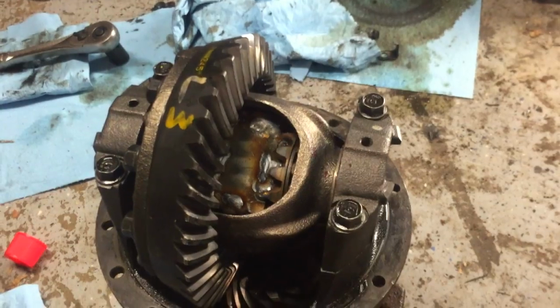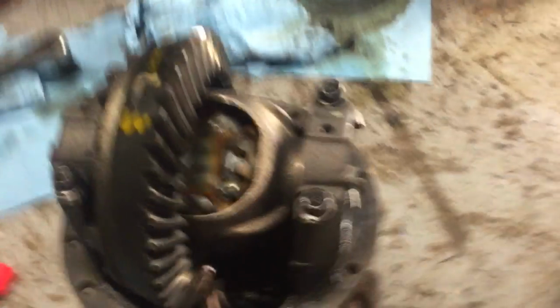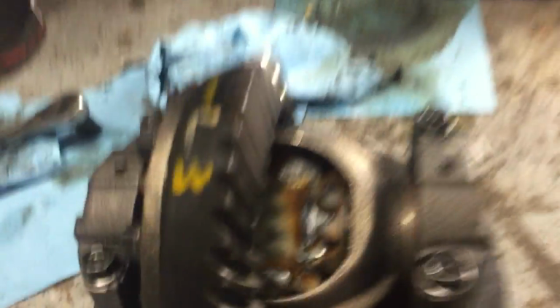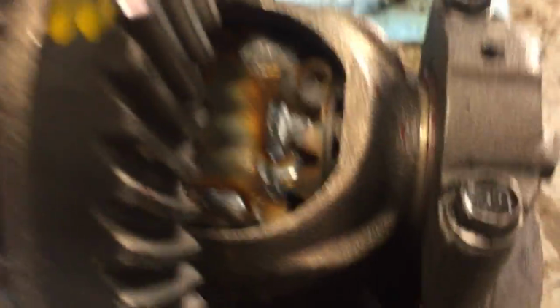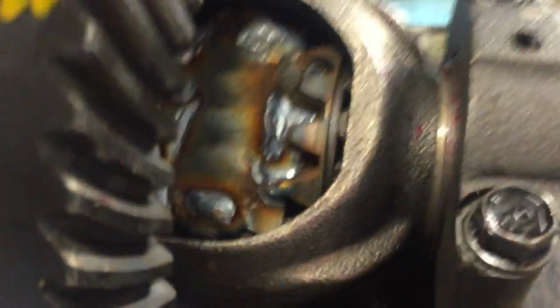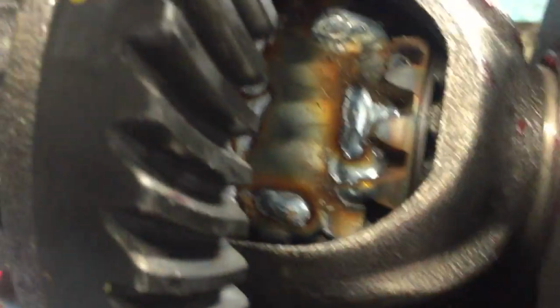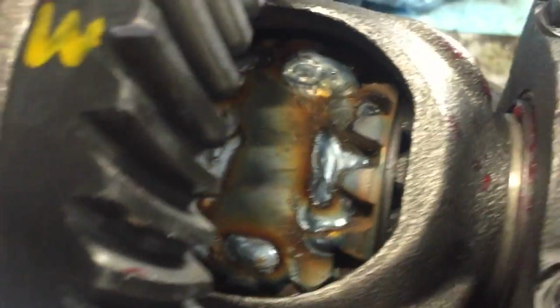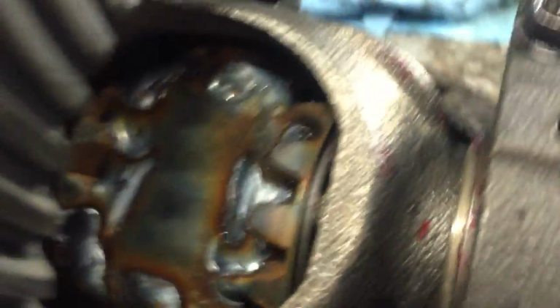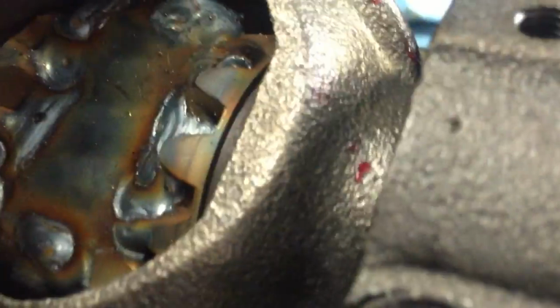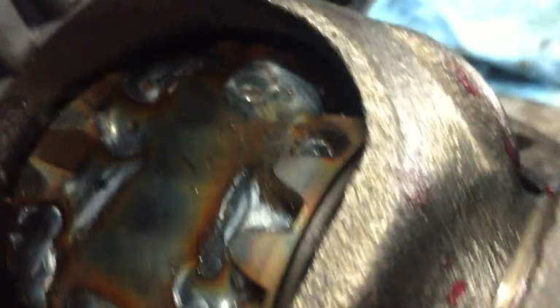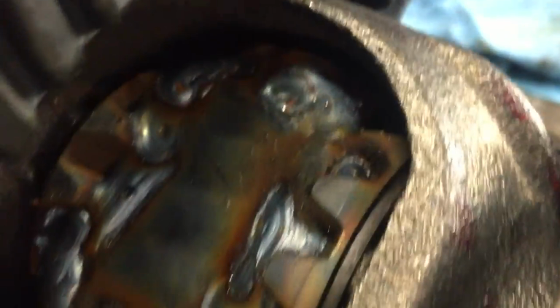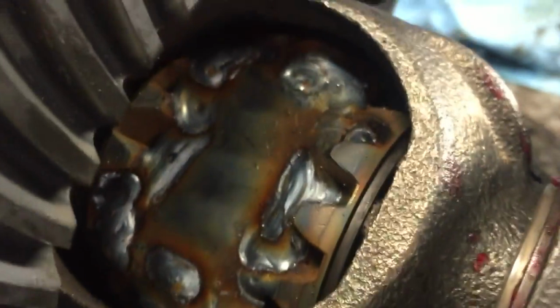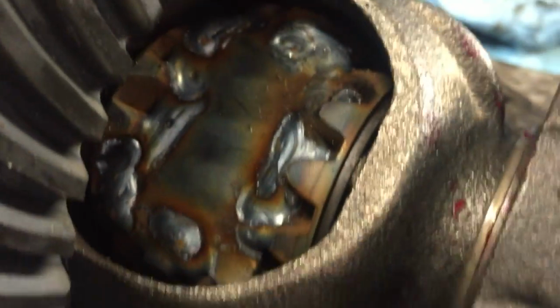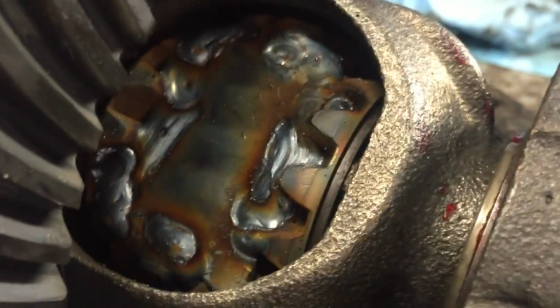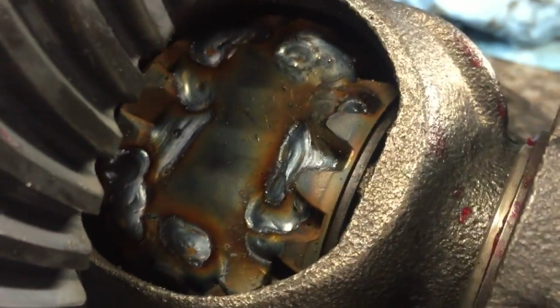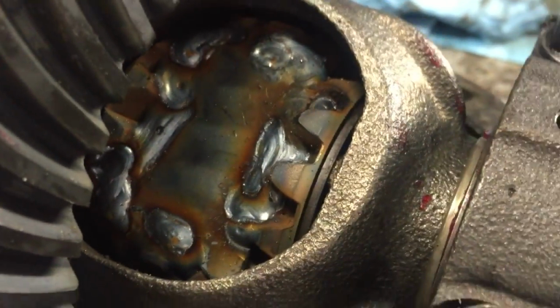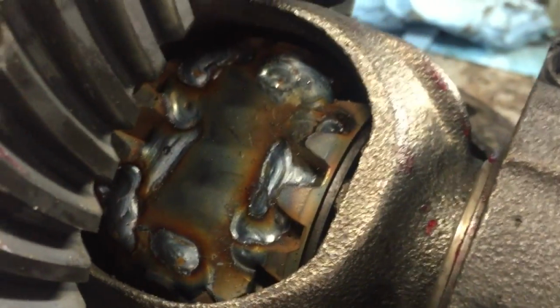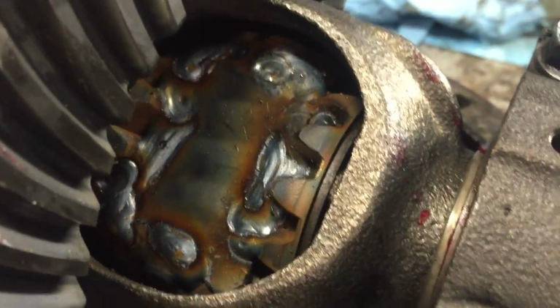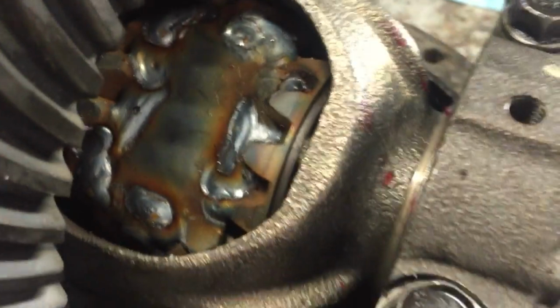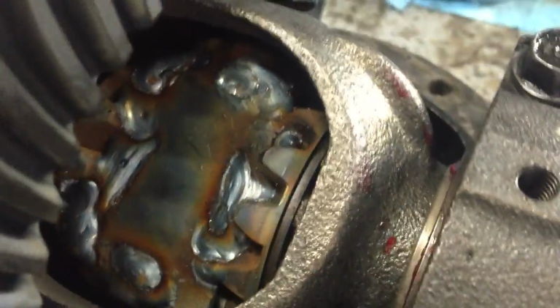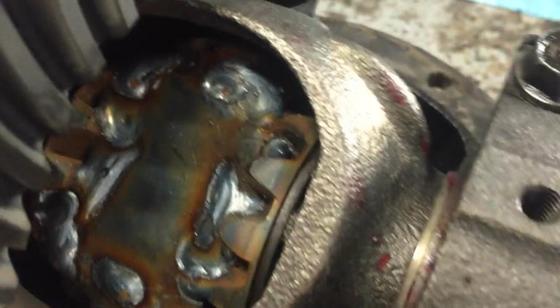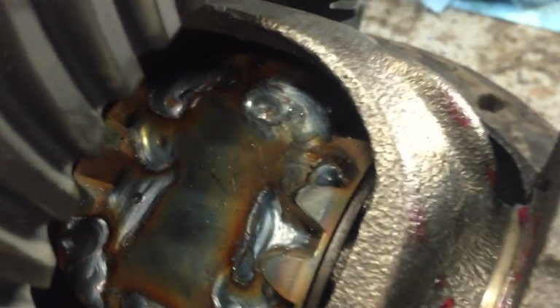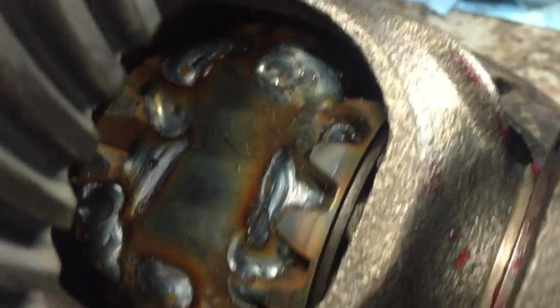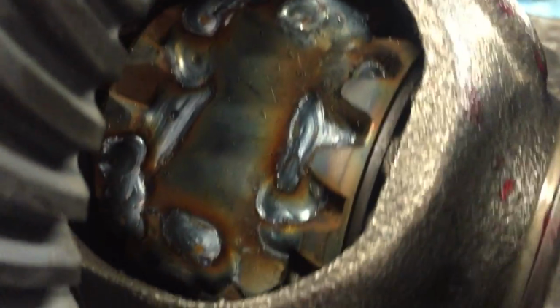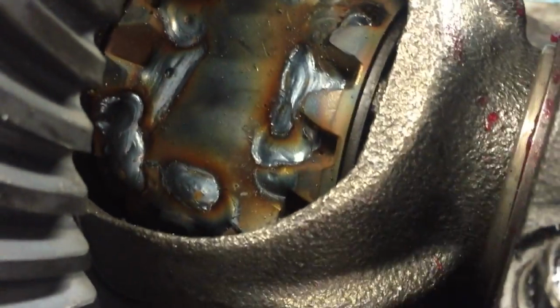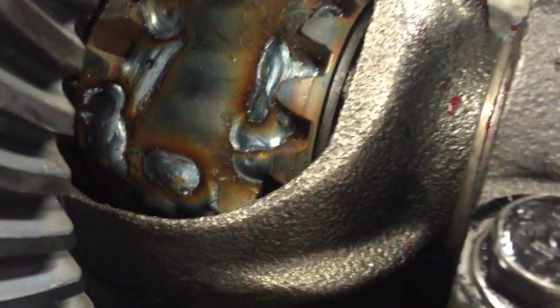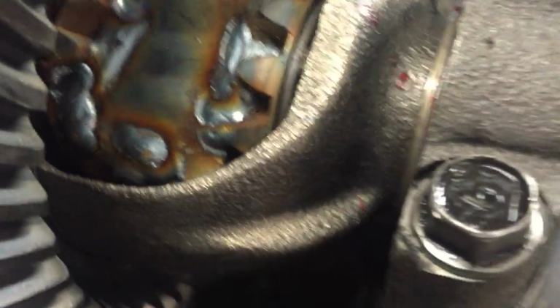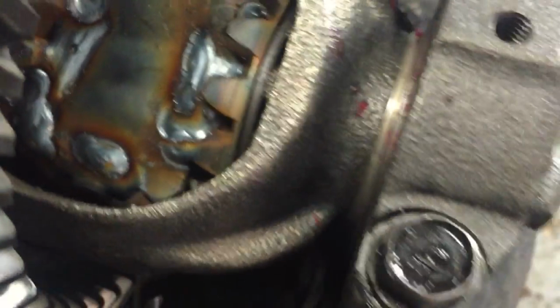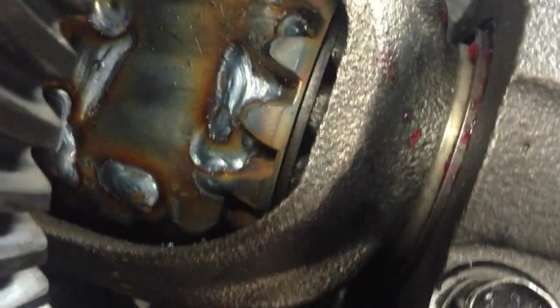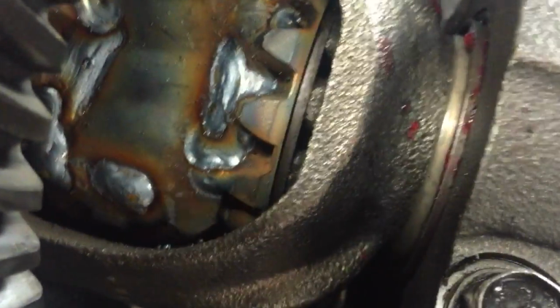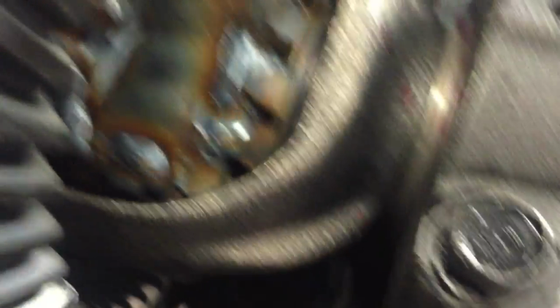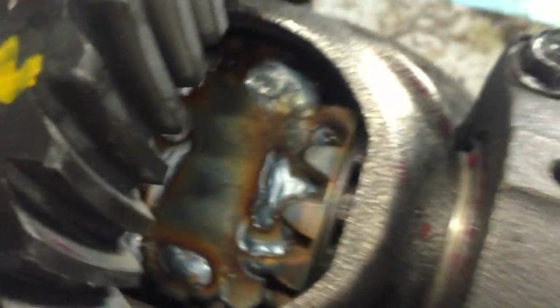Alright, got everything back together, looking up the torque specs now. I'll put in some nice bow ties in there, nice fat welds — and that's how it looks.